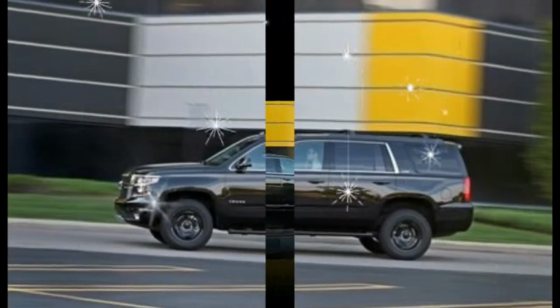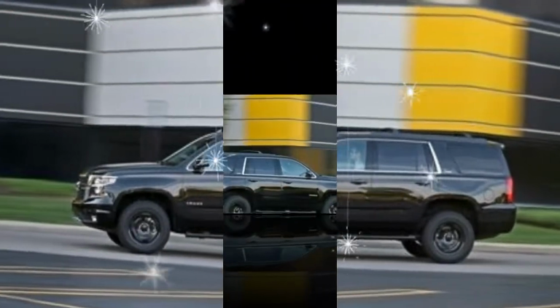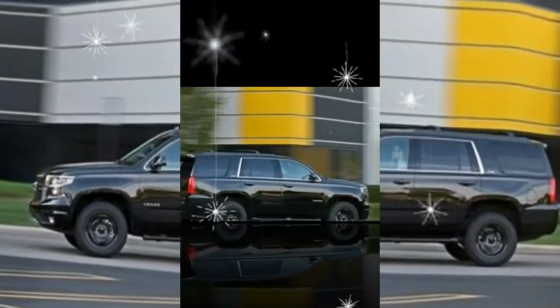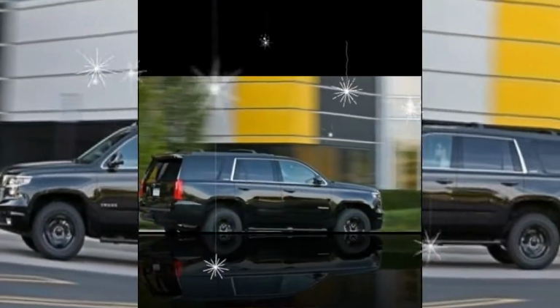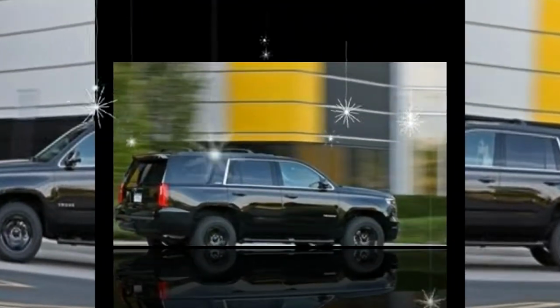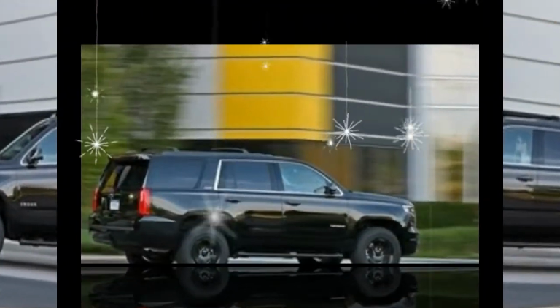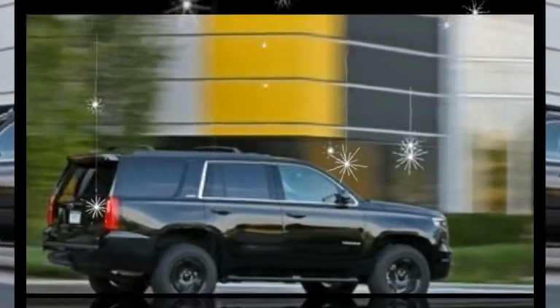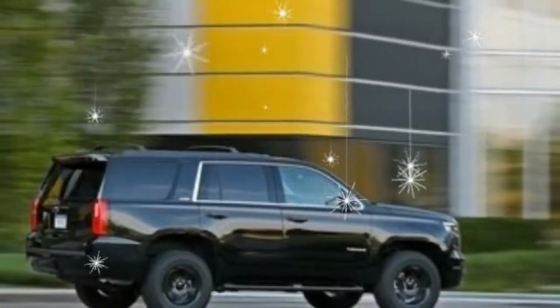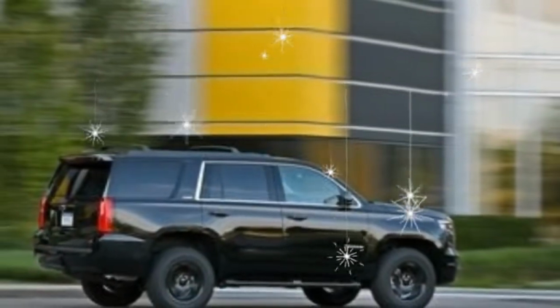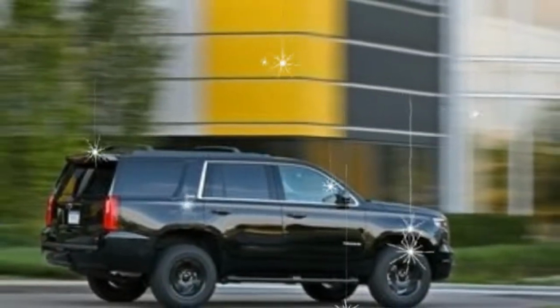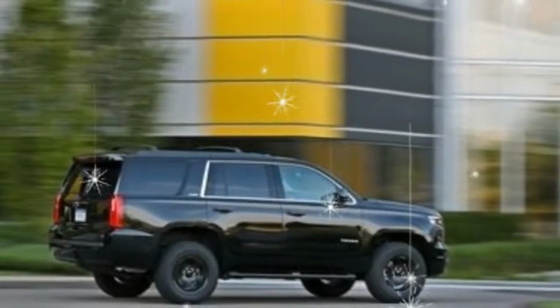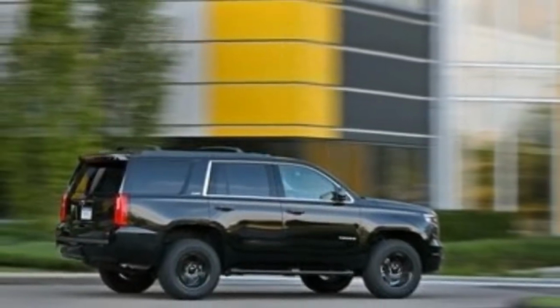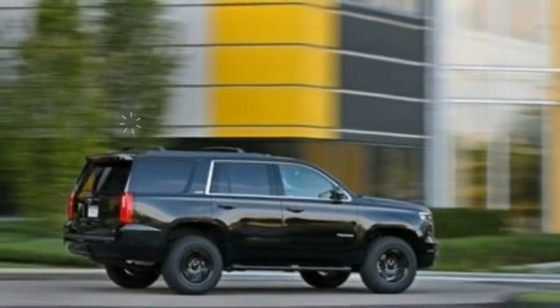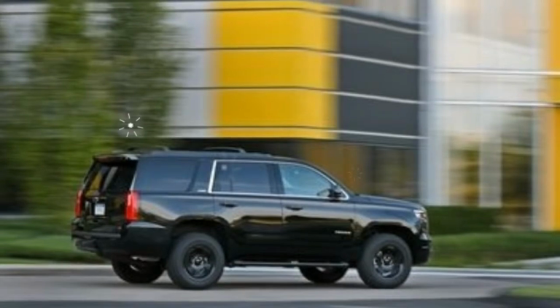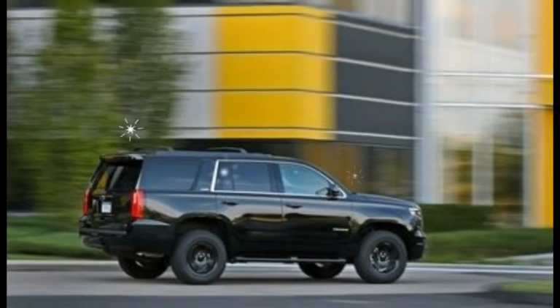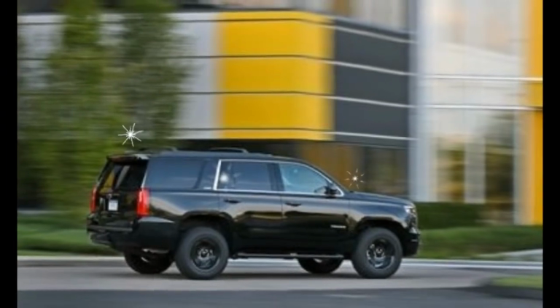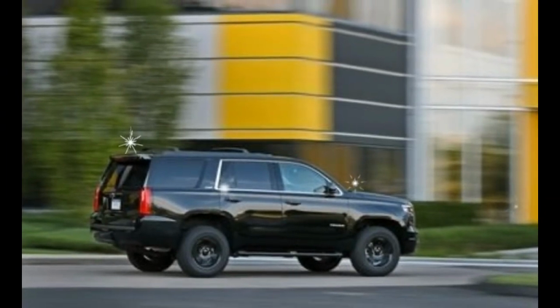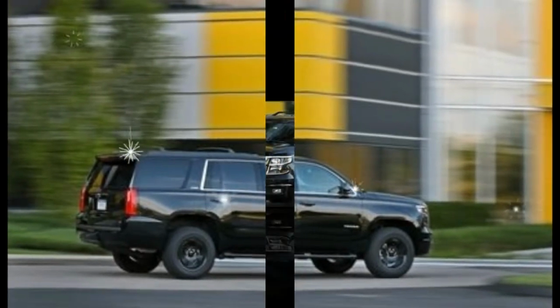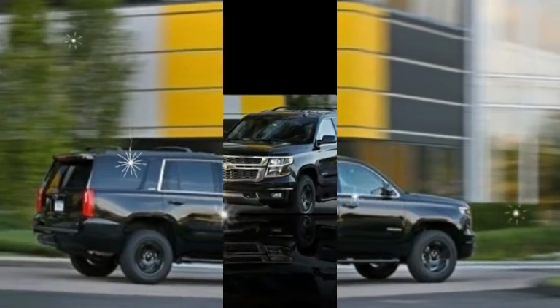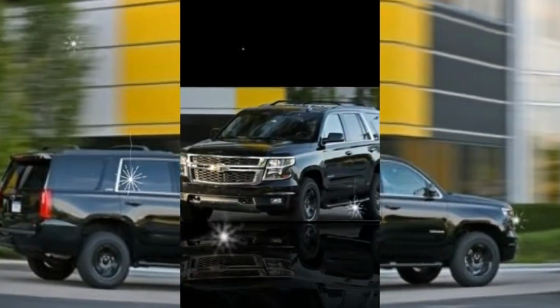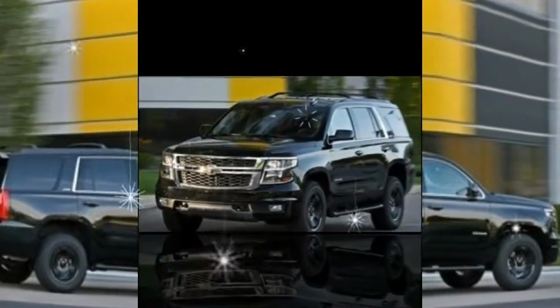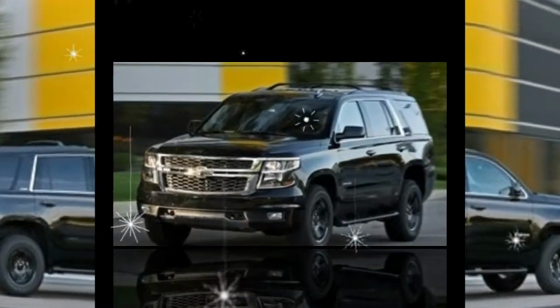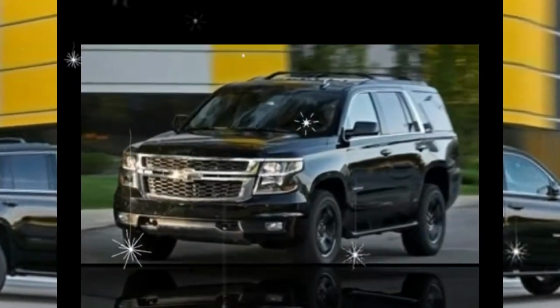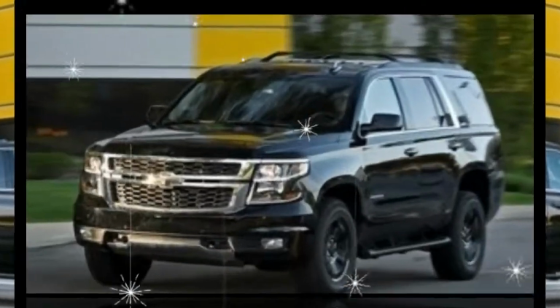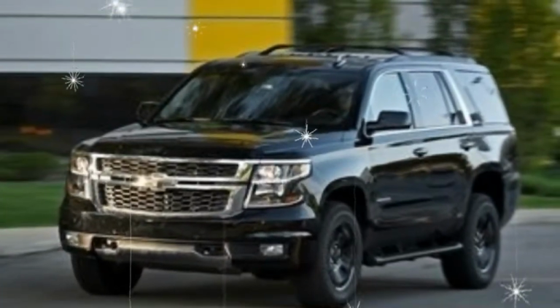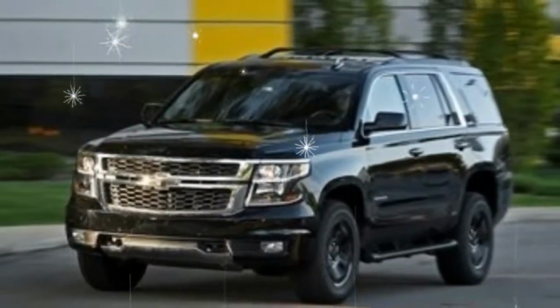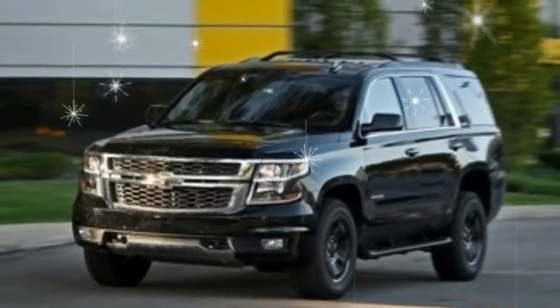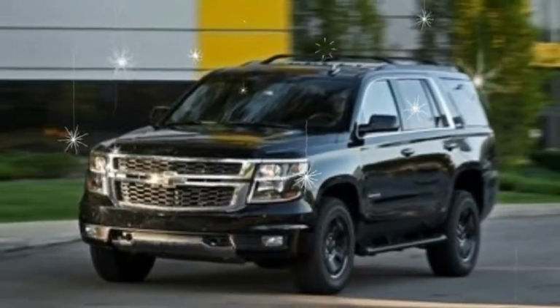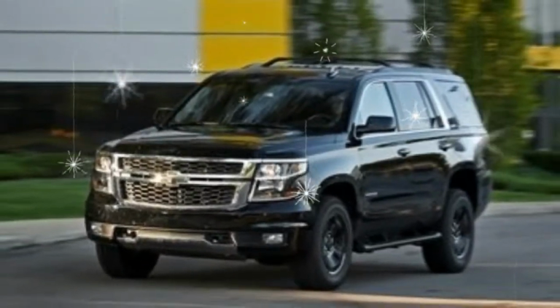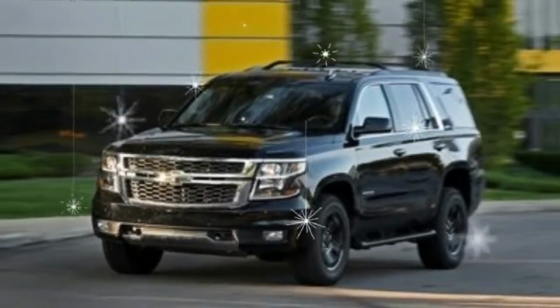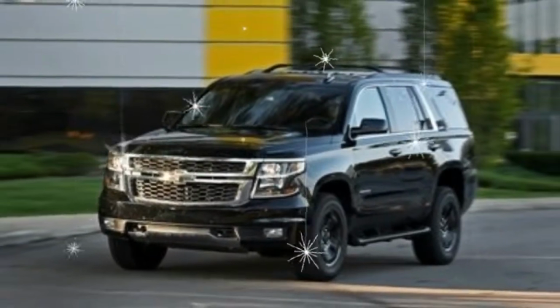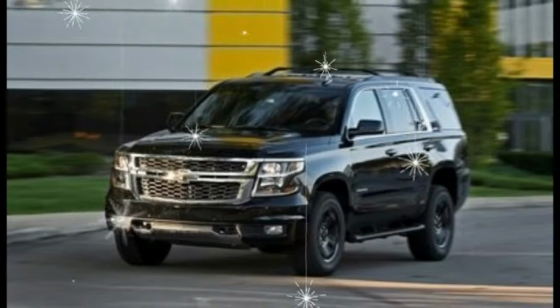What's new for 2017? The 2017 Tahoe lineup adds new equipment, and the Premier replaces the LTZ as the top trim.